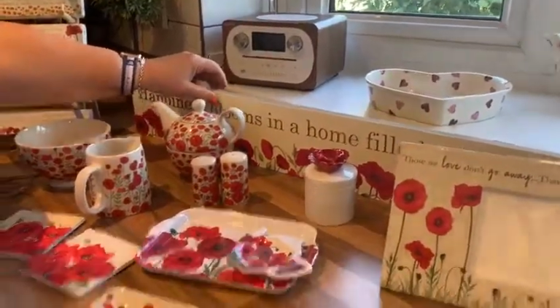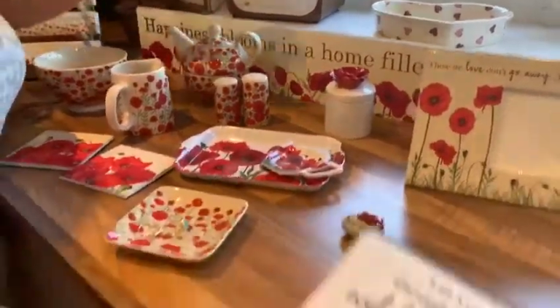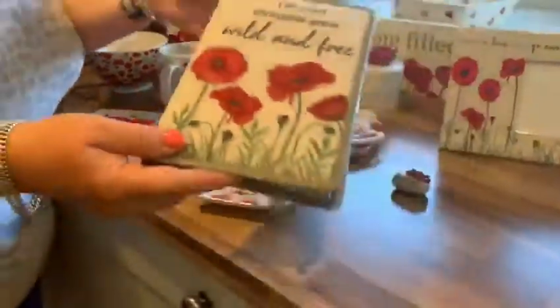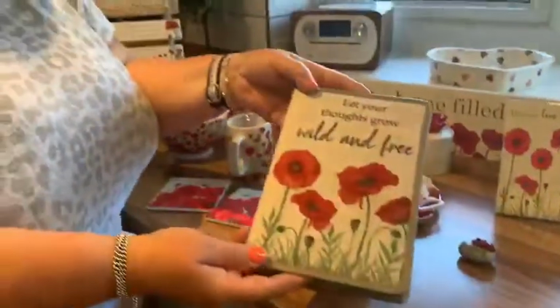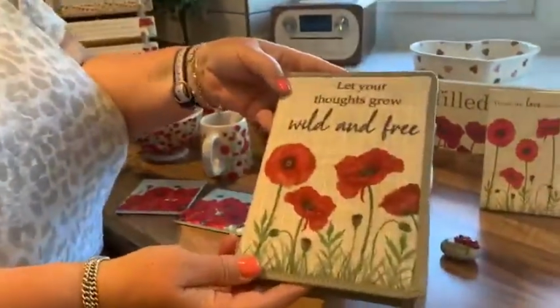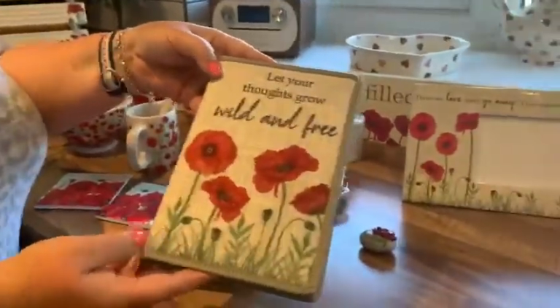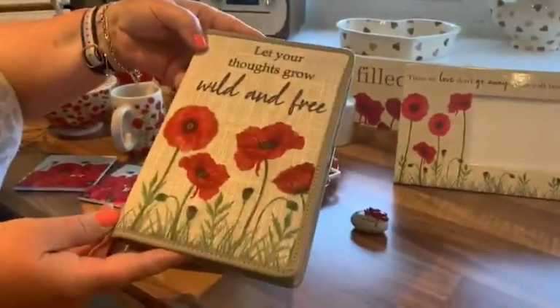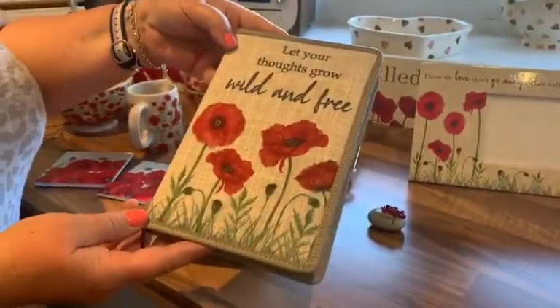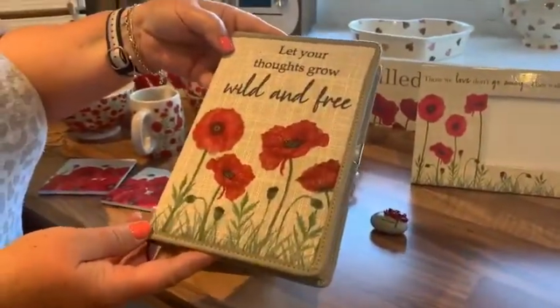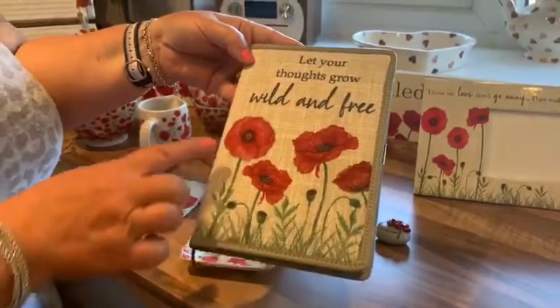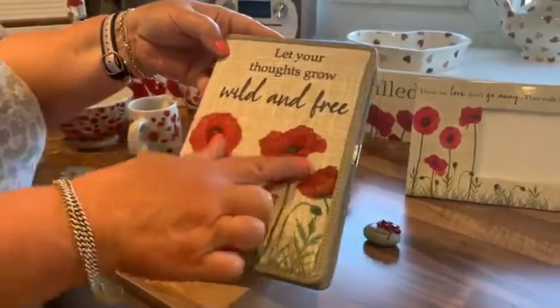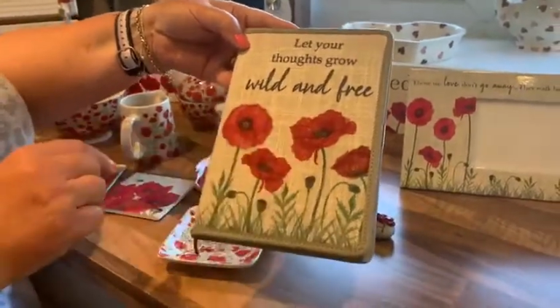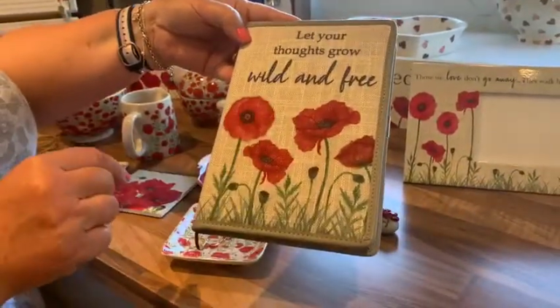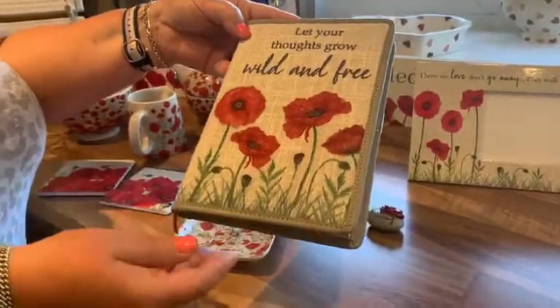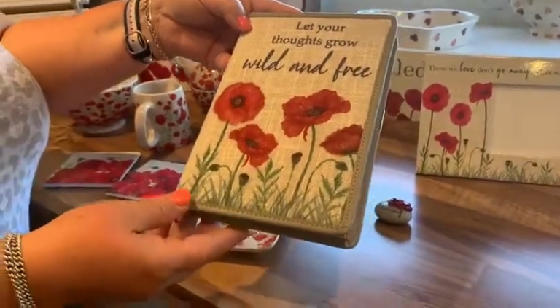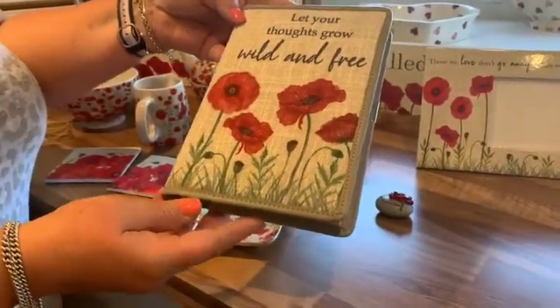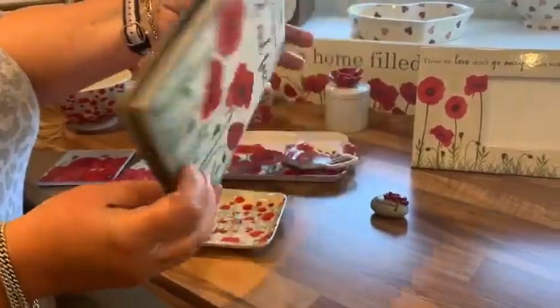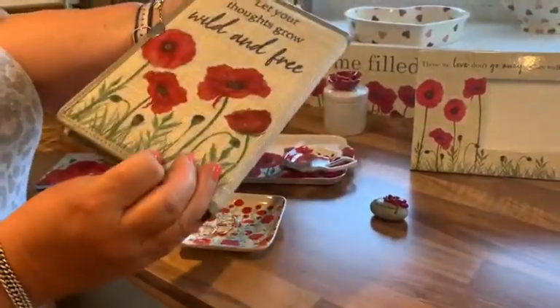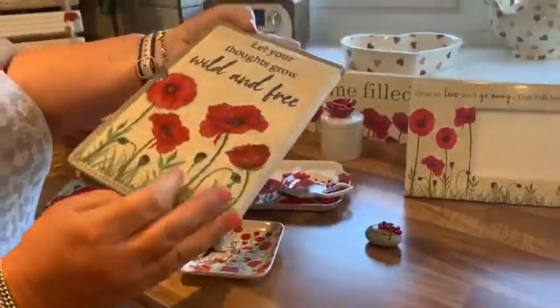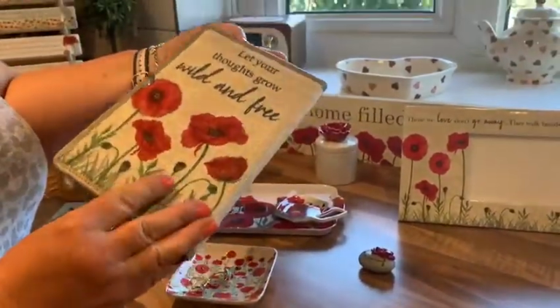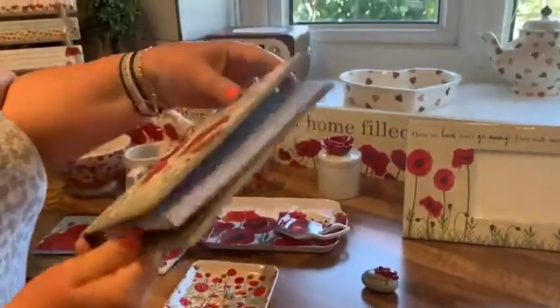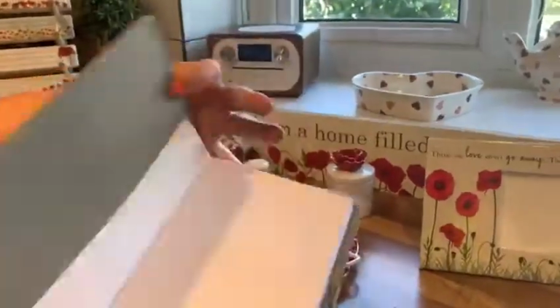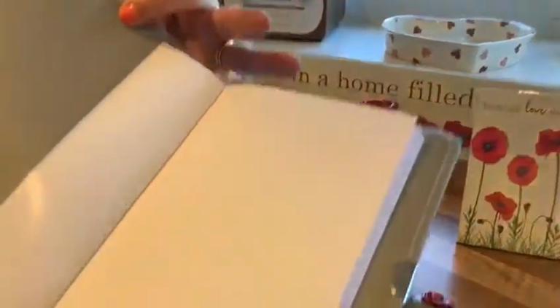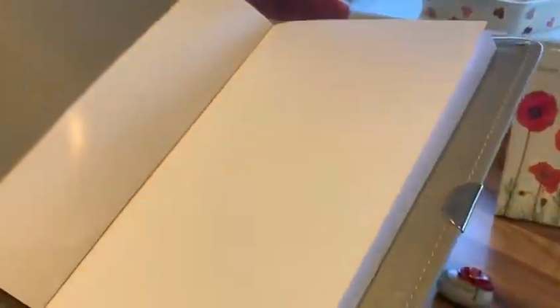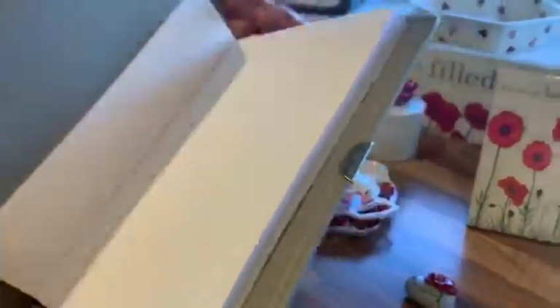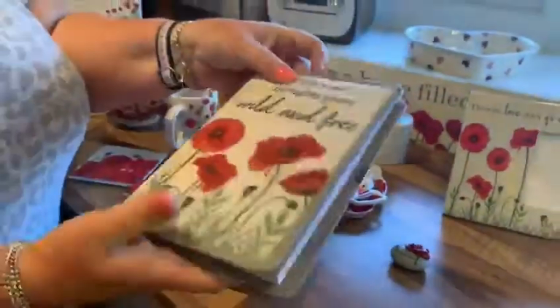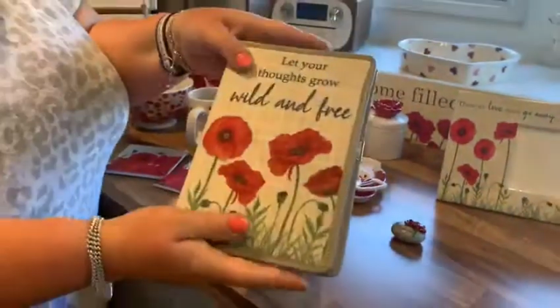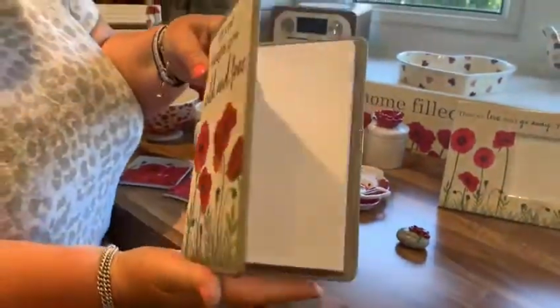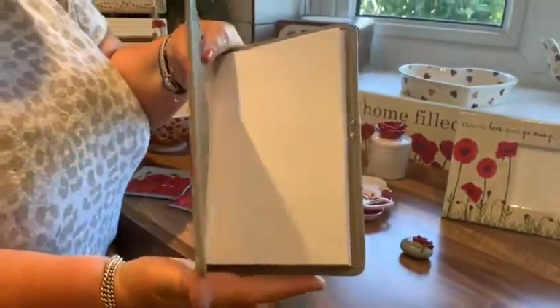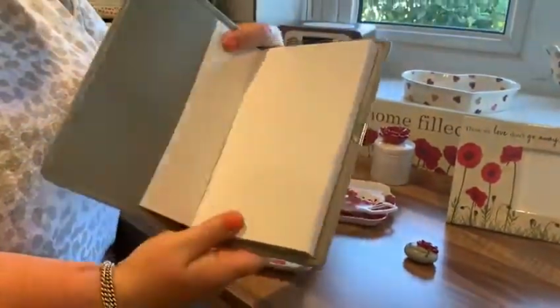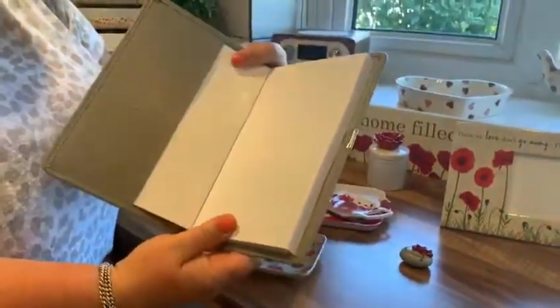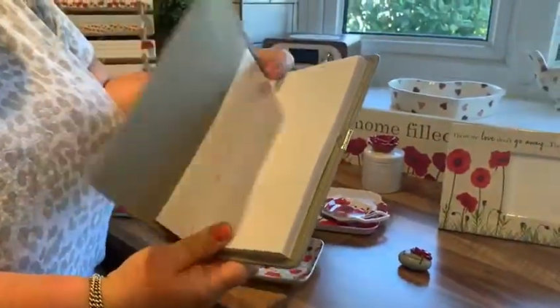And we've got a little useful notebook — 'Let your thoughts grow wild and free.' You've got the little hand-painted poppies and the design on both sides, with plain paper inside which can be refilled with just little plain notebooks.